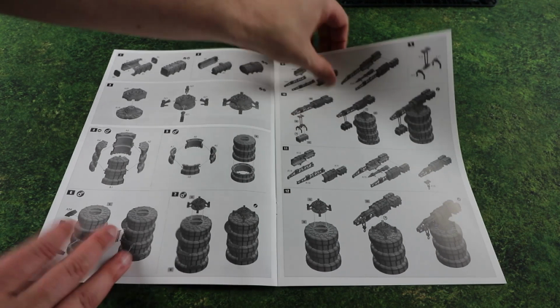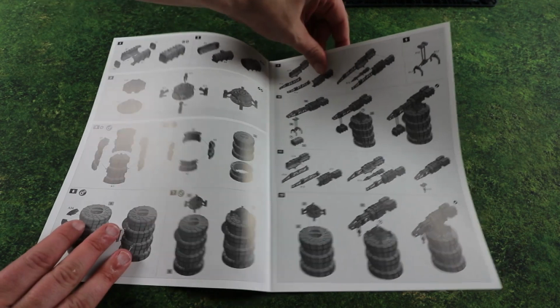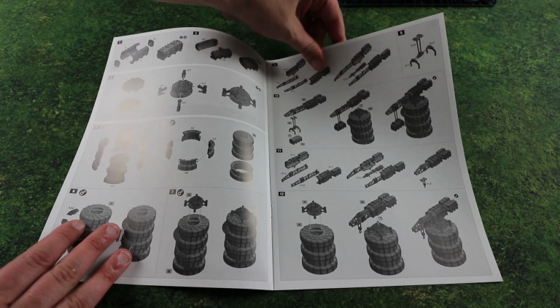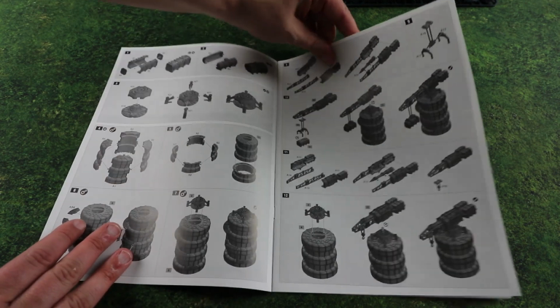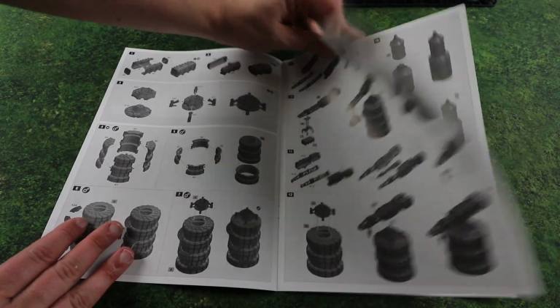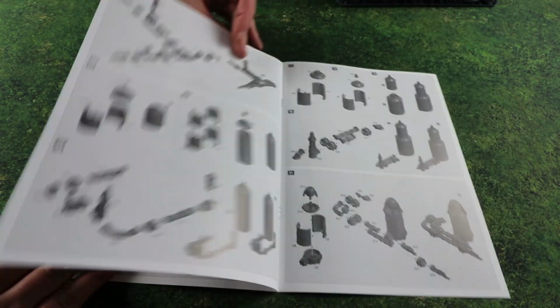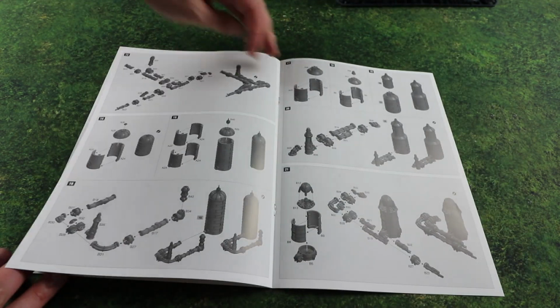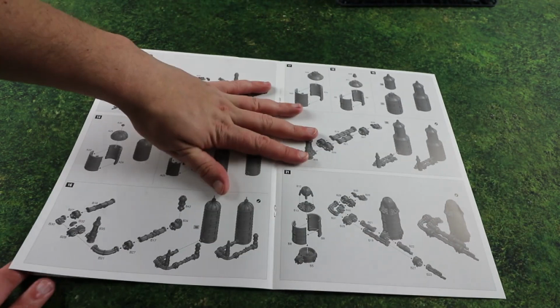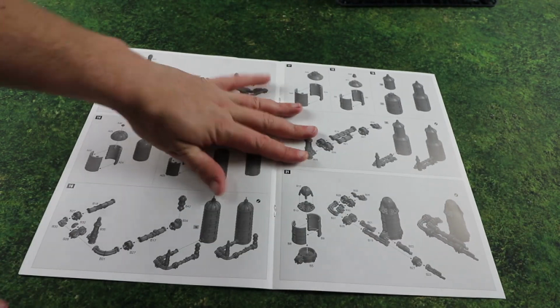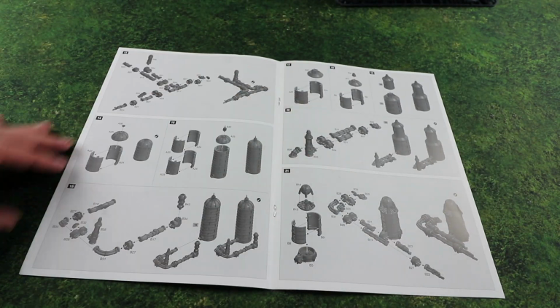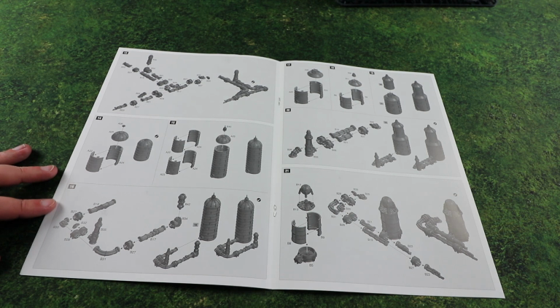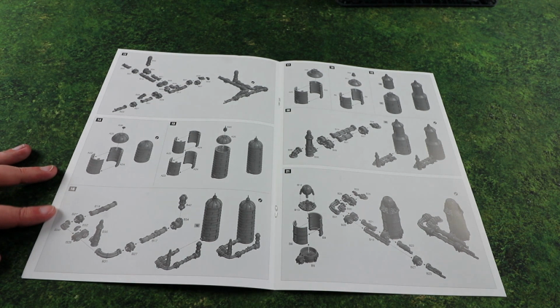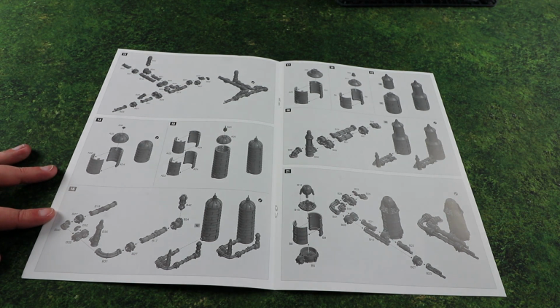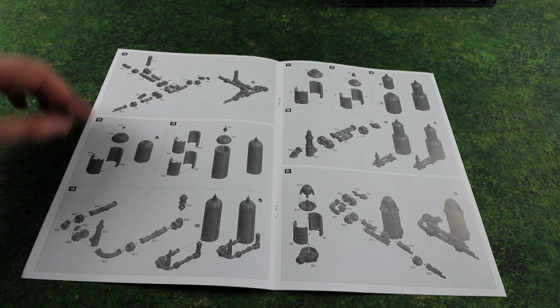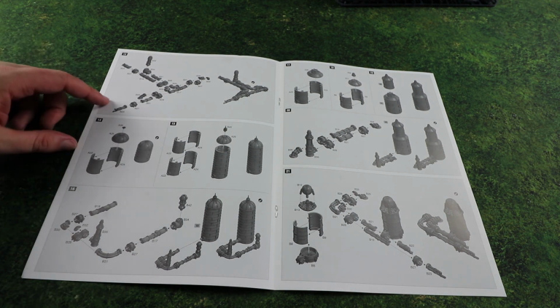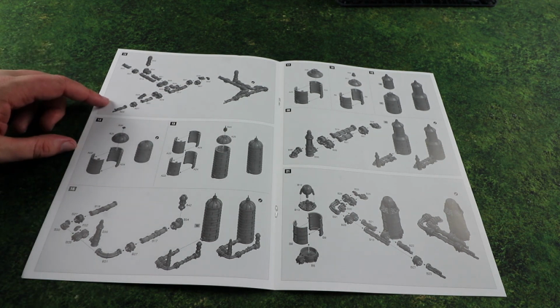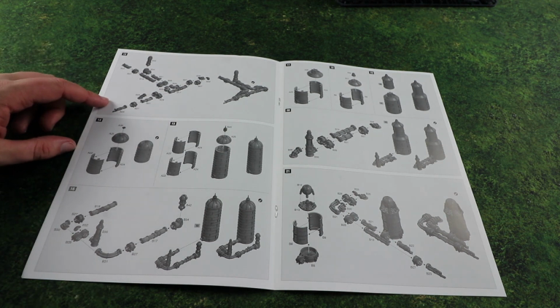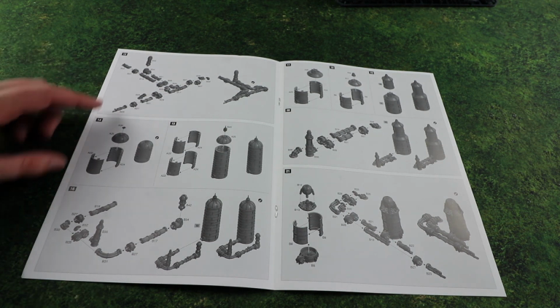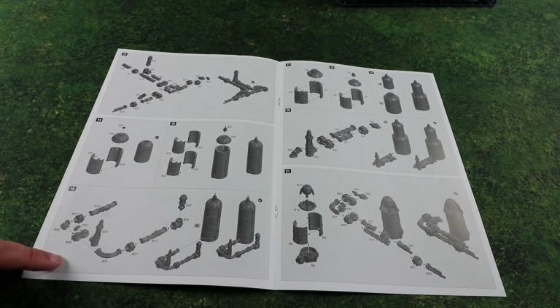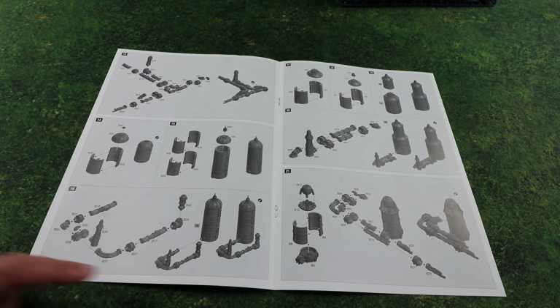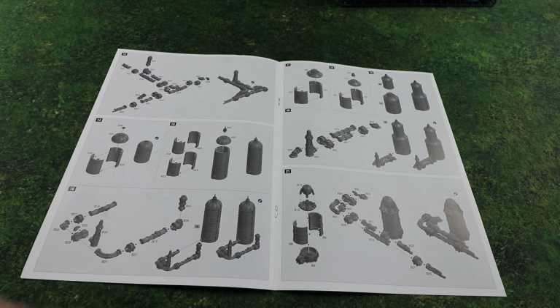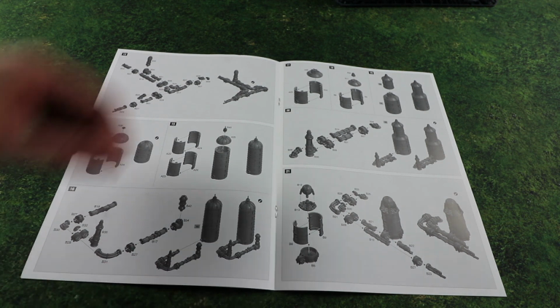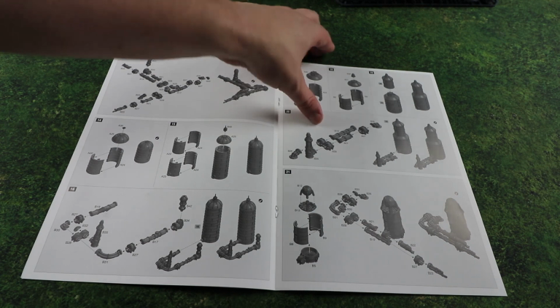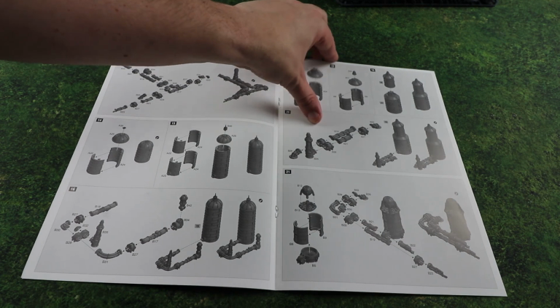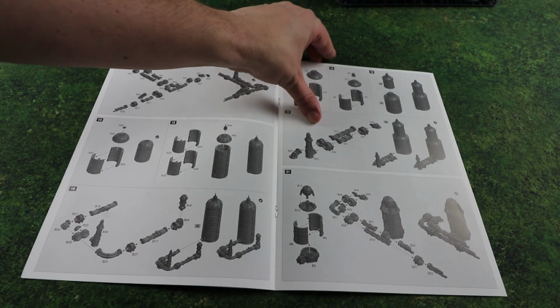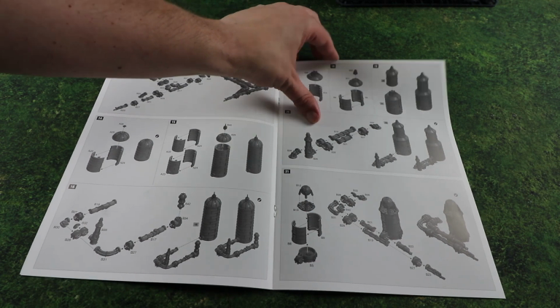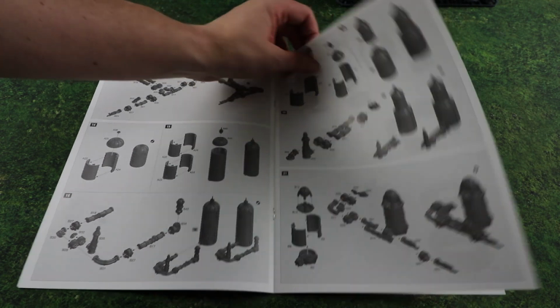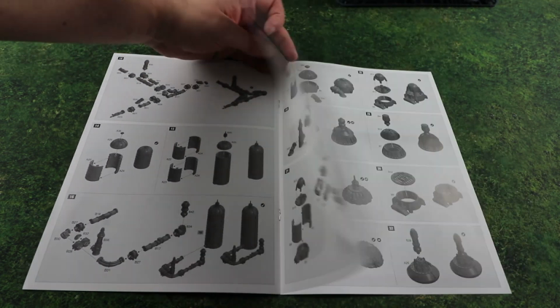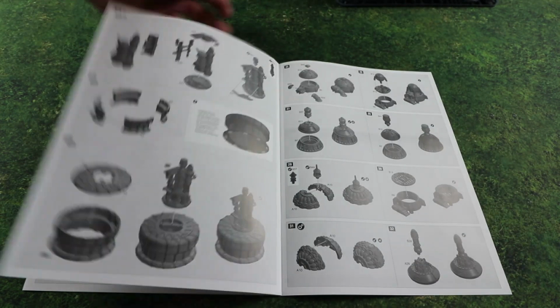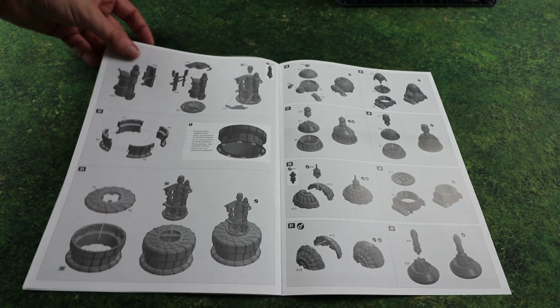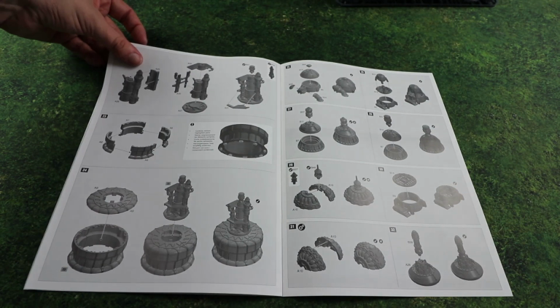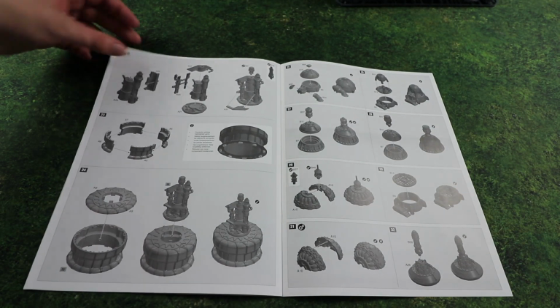Really nice looking set. There are all sorts of pipes - quite a lot of piping actually. You can probably put this together in a few different ways to make it suit your battlefield, or again put it on bases.